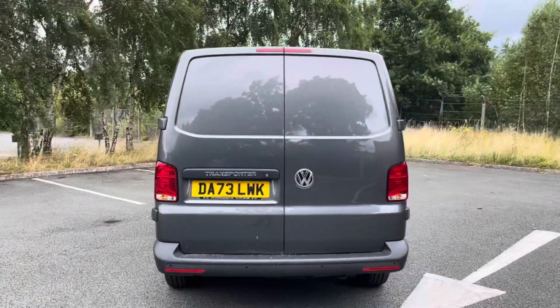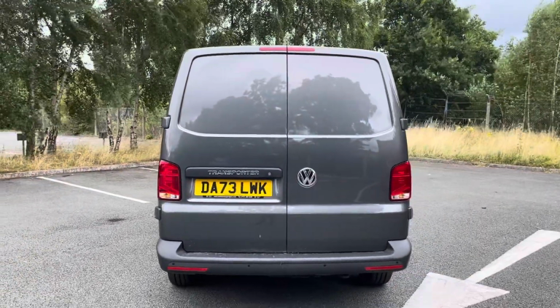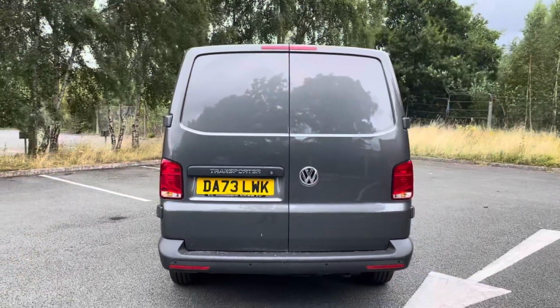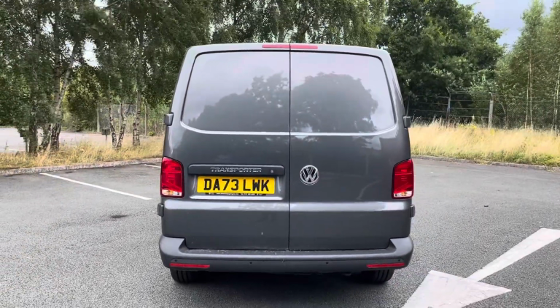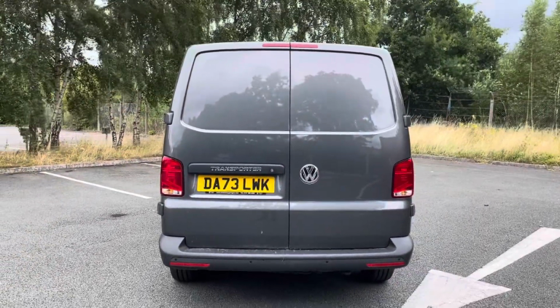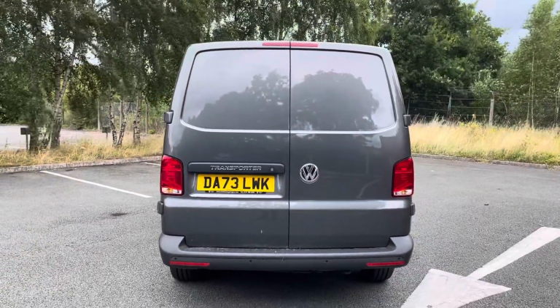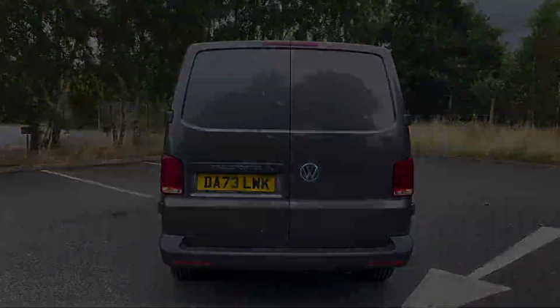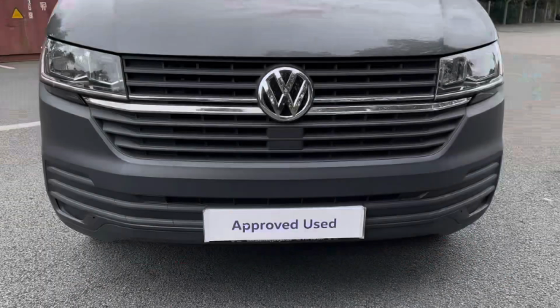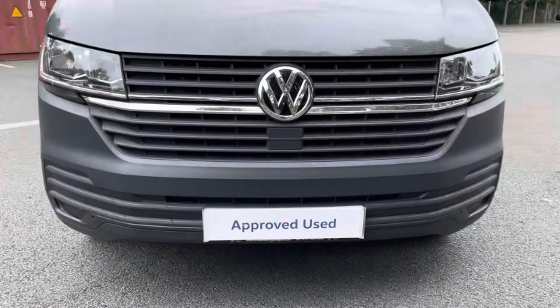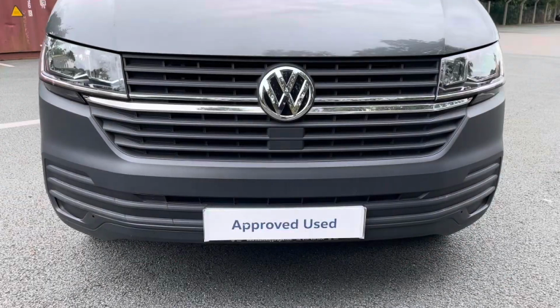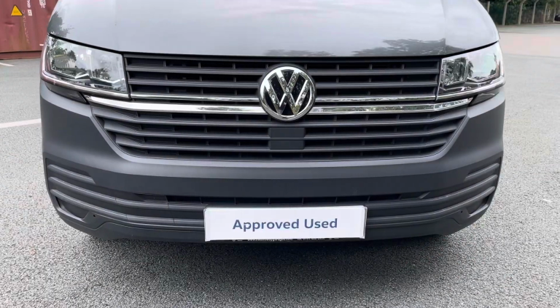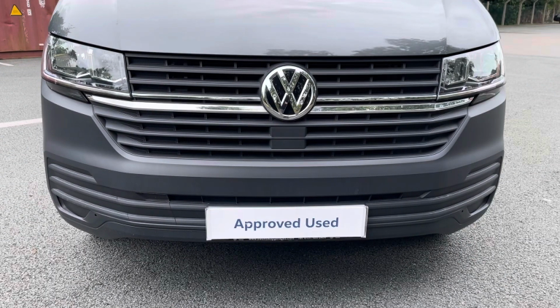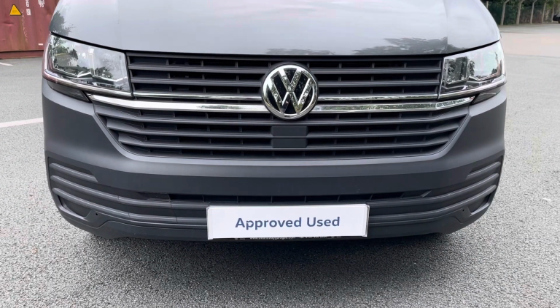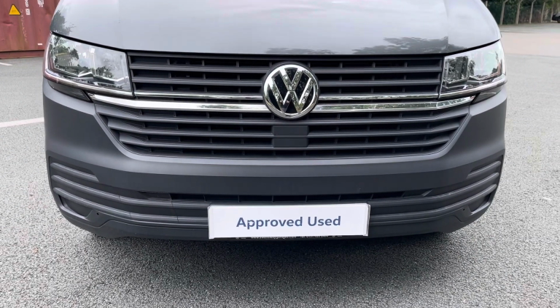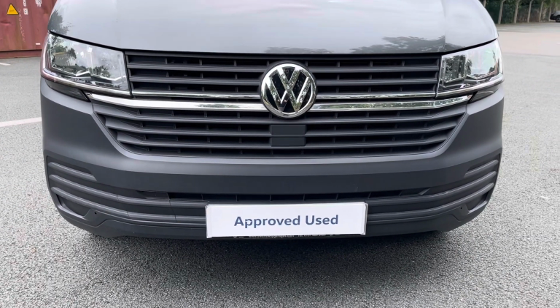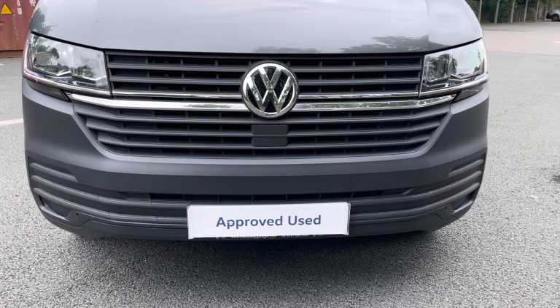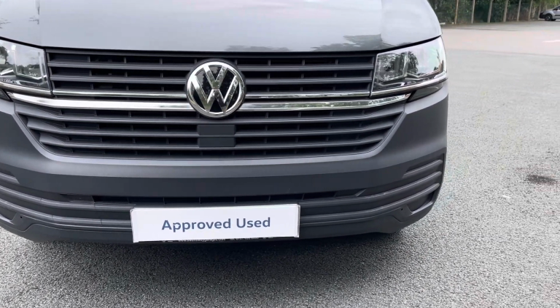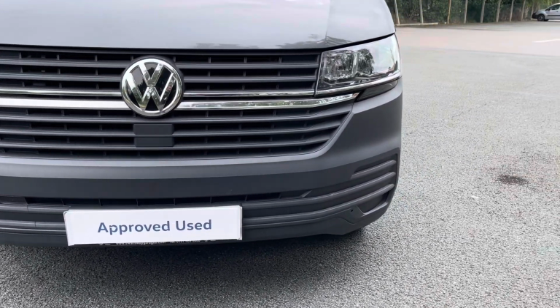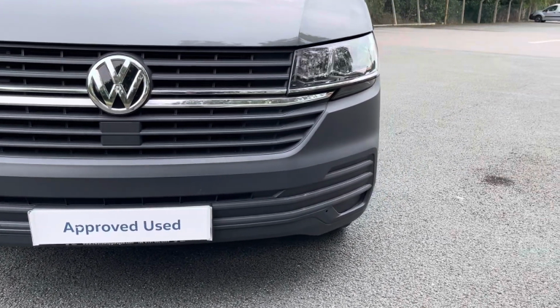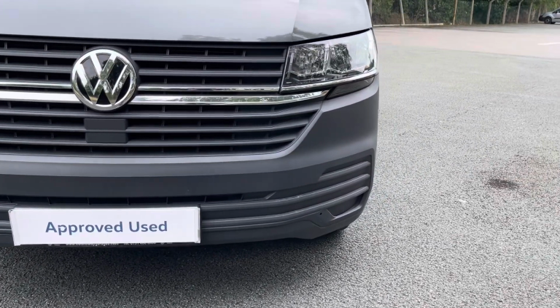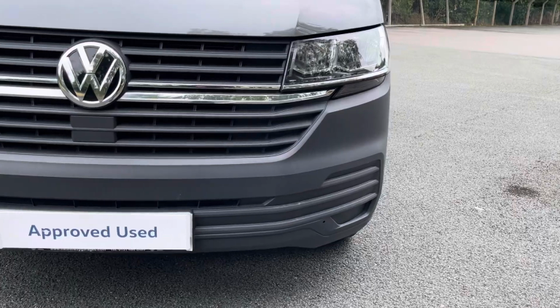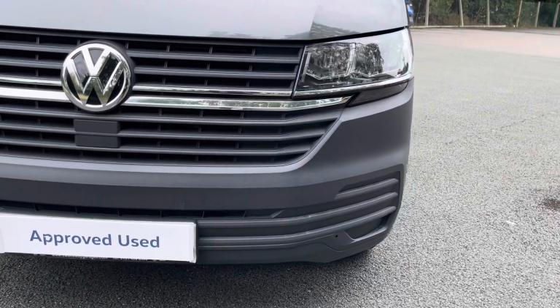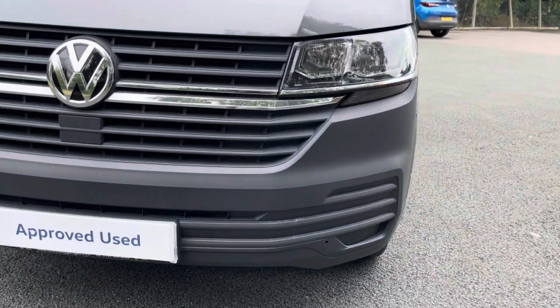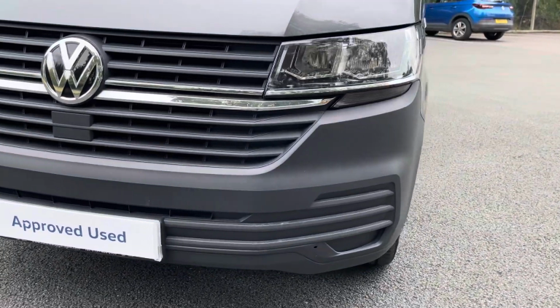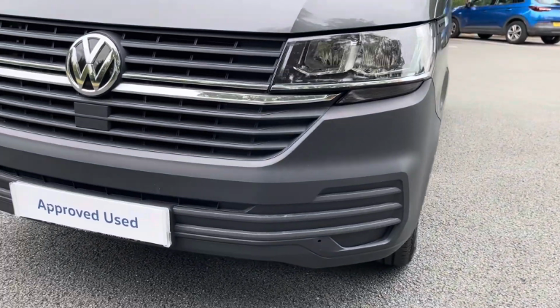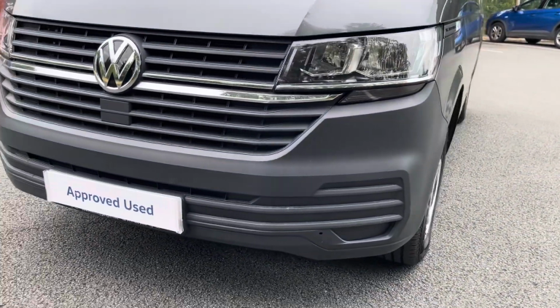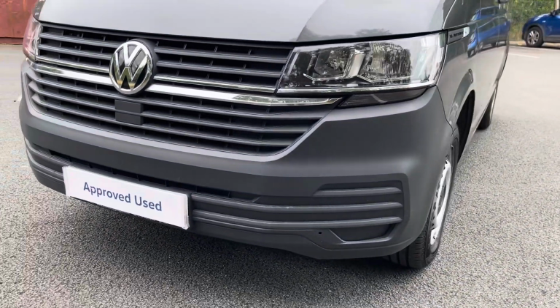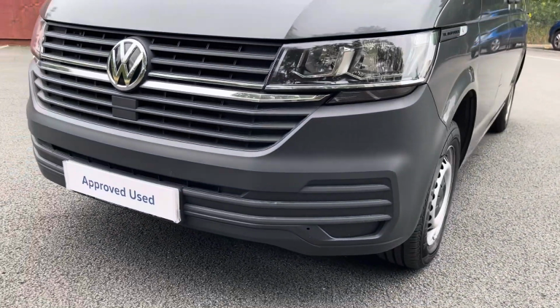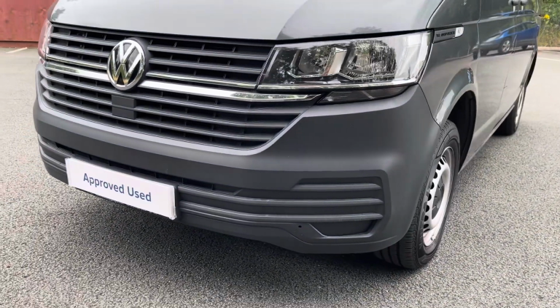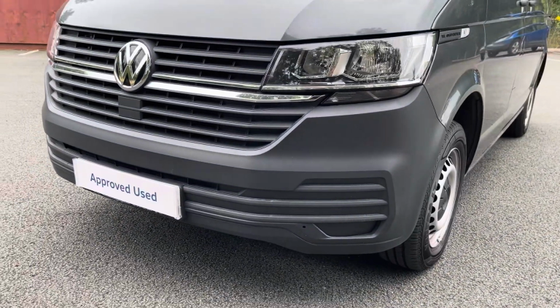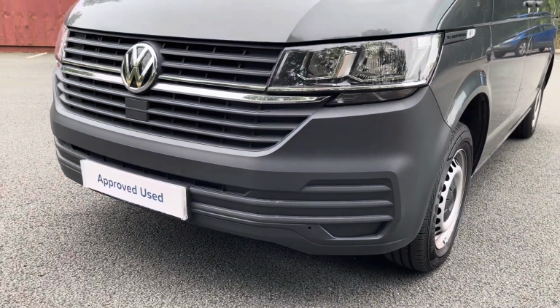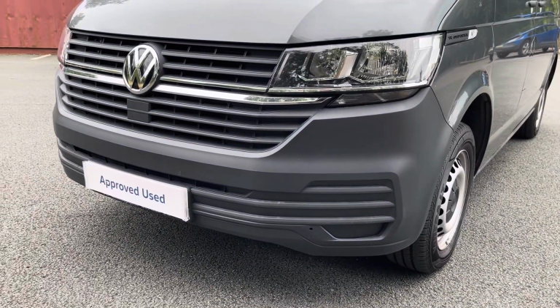A business pack is fitted to this vehicle, meaning rear parking sensors make maneuvering this larger-than-average vehicle an easy task, and twin halogen headlamps do a fantastic job of illuminating the road in any weather condition.